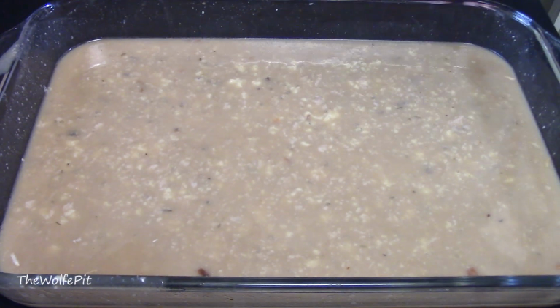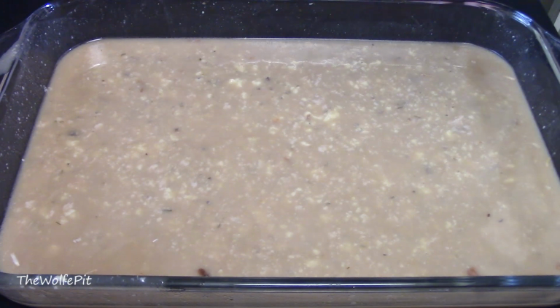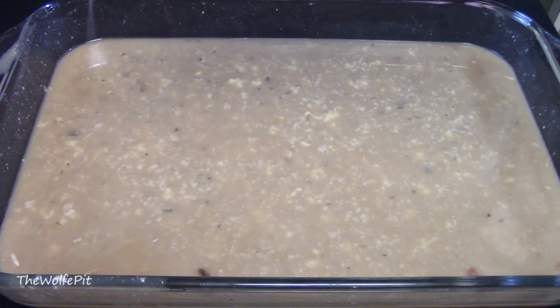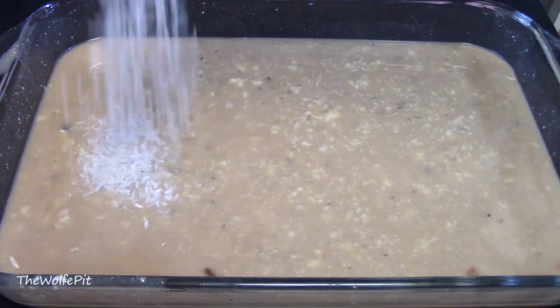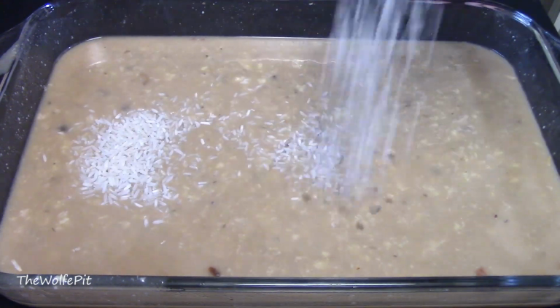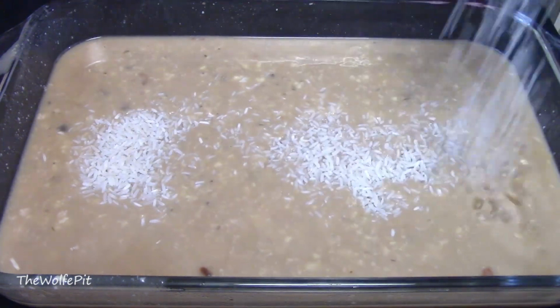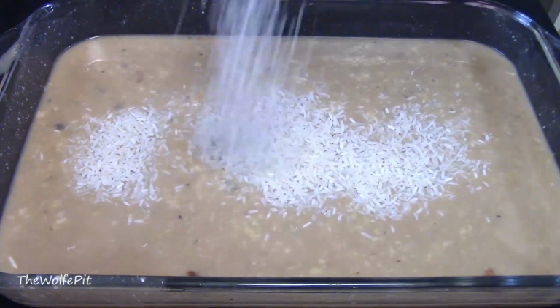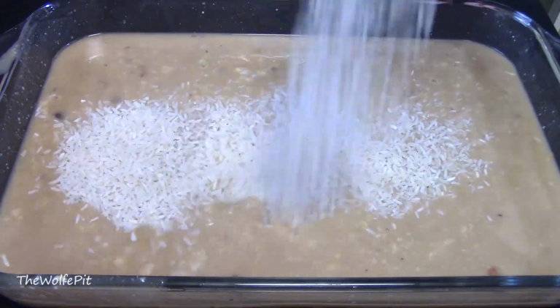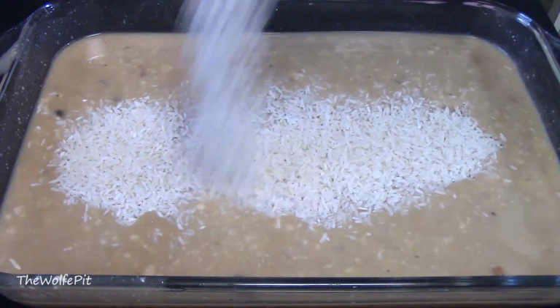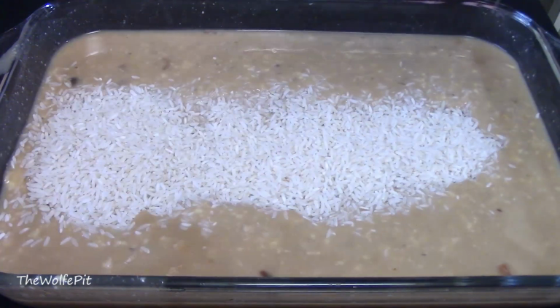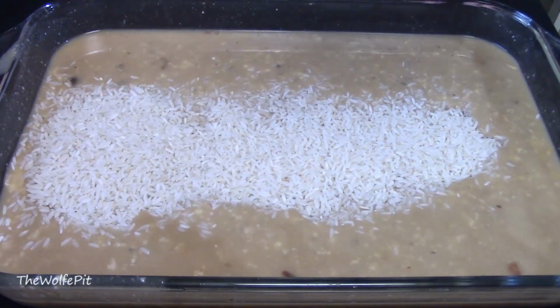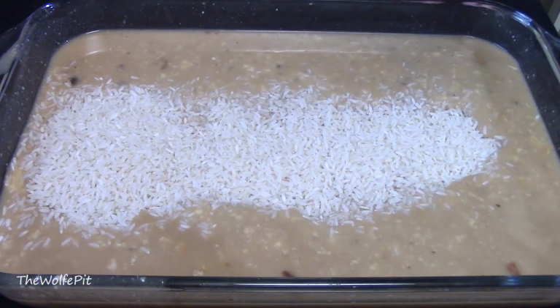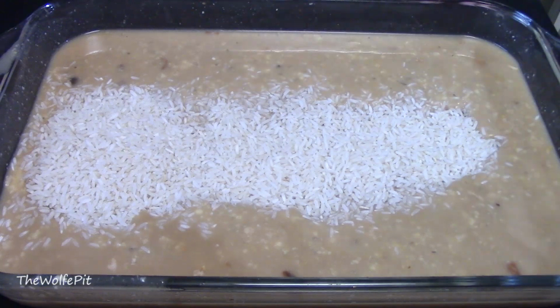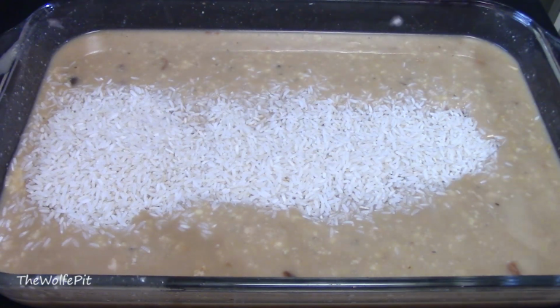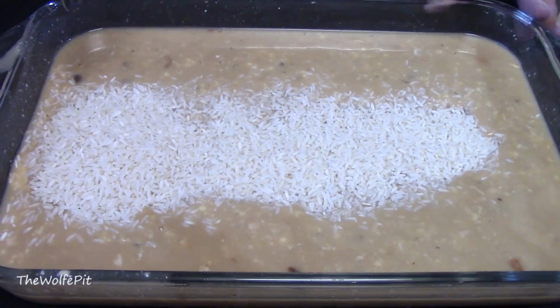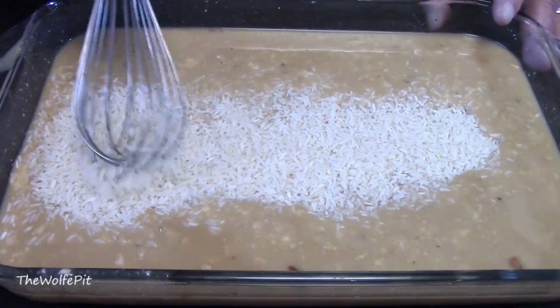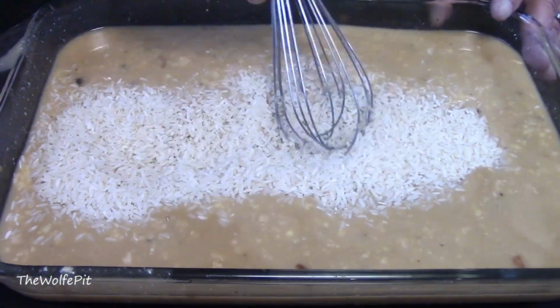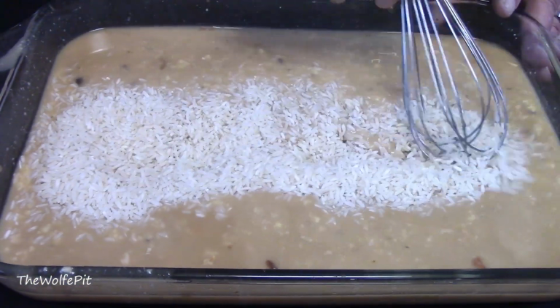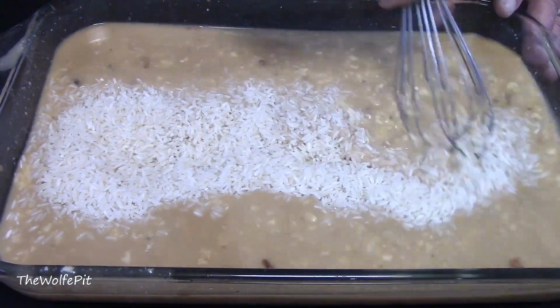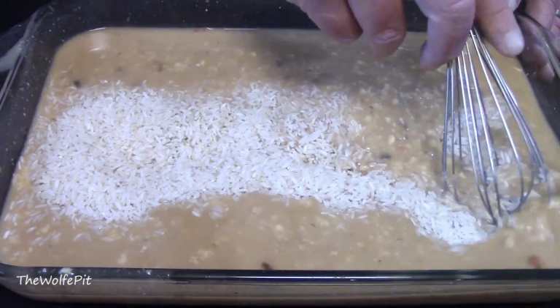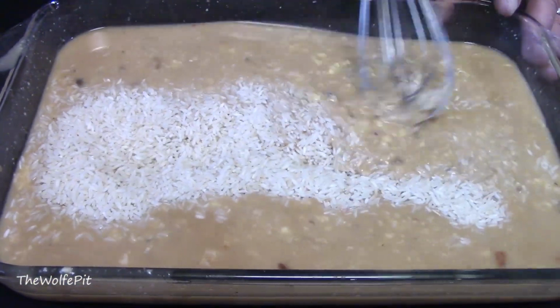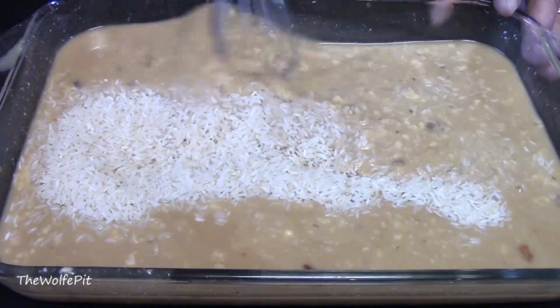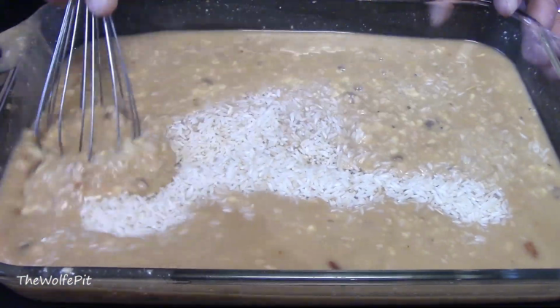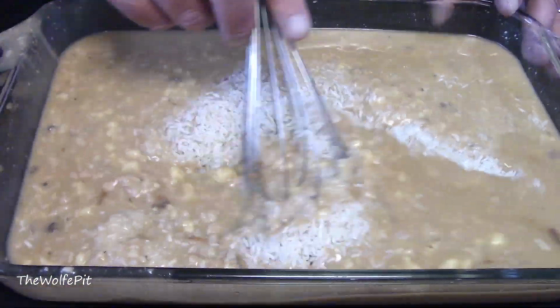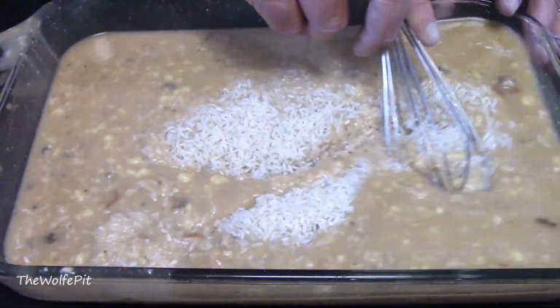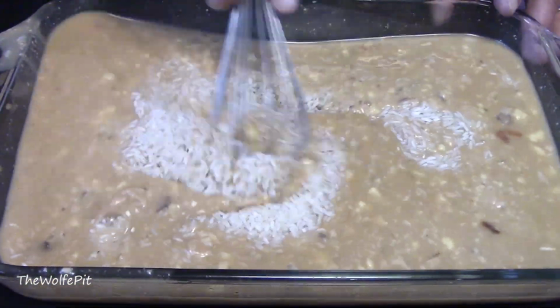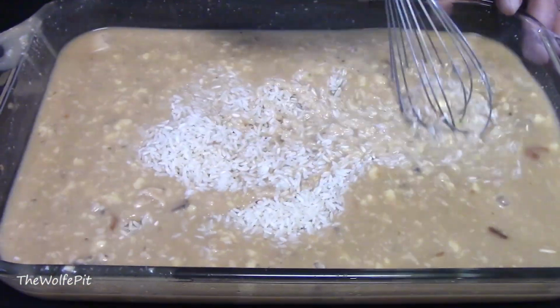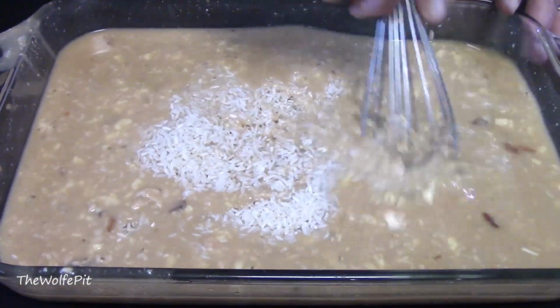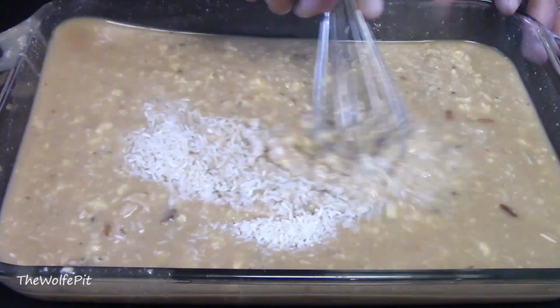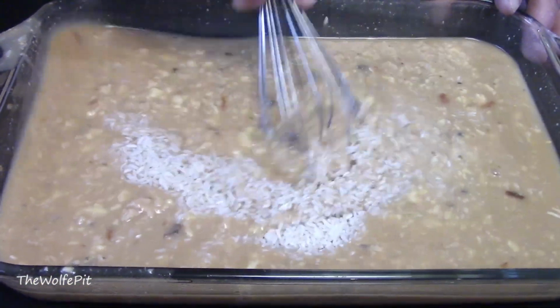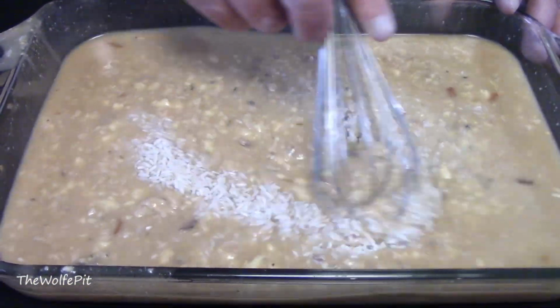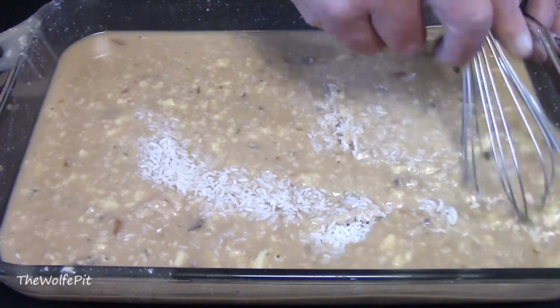Next, add two cups of rice — not instant rice, regular long grain rice. If you want to use brown rice instead, that'll work, but the amount of water will need to be changed accordingly.